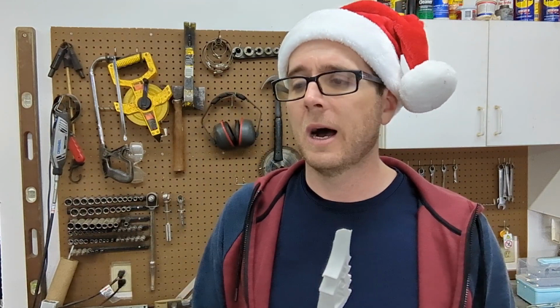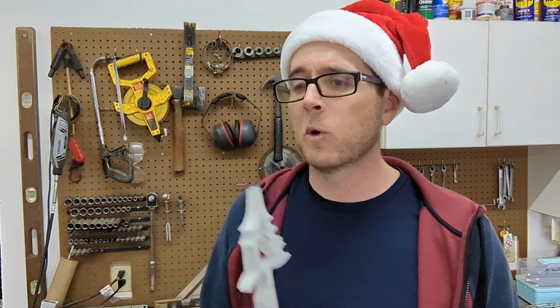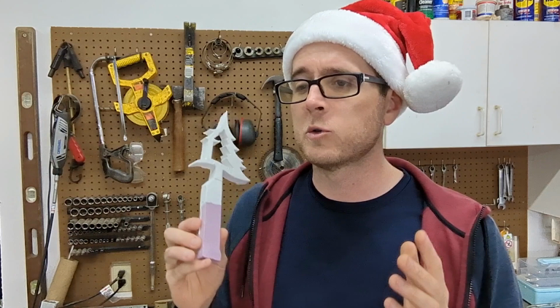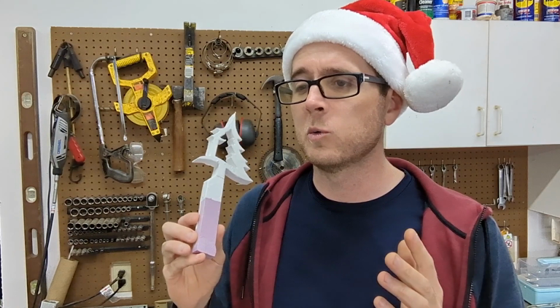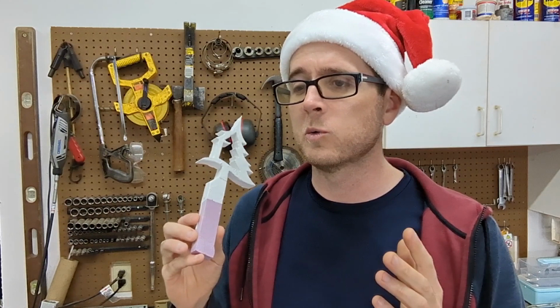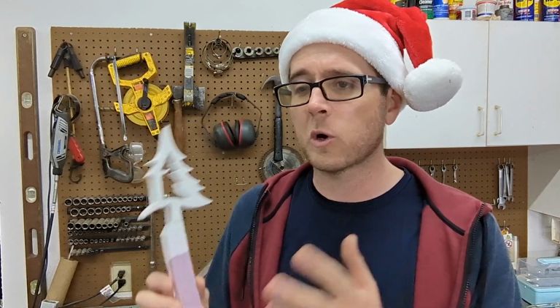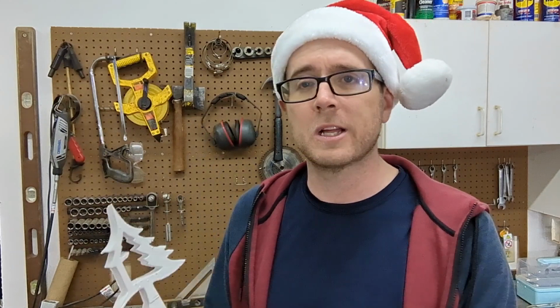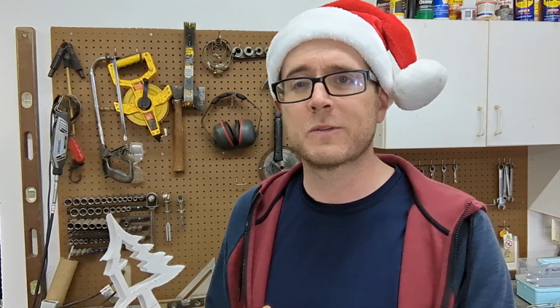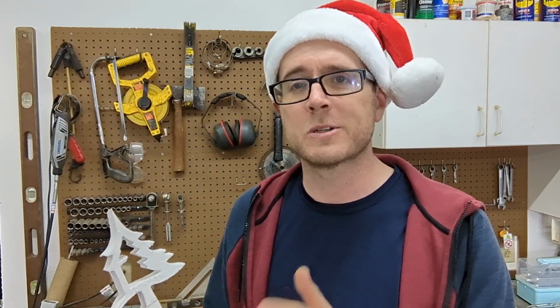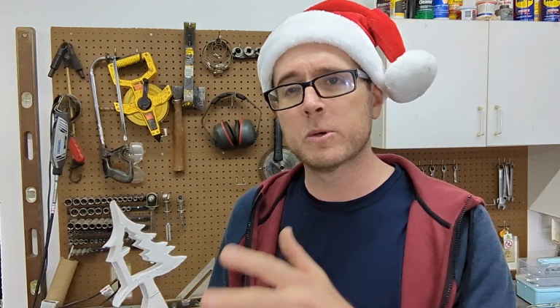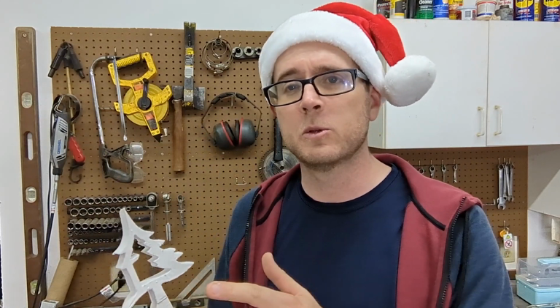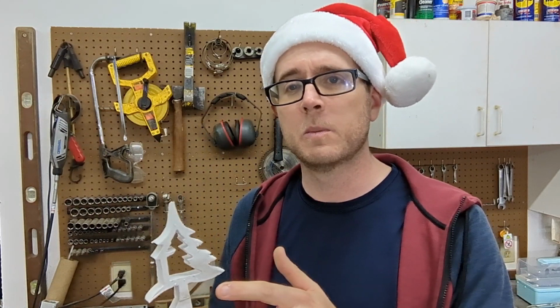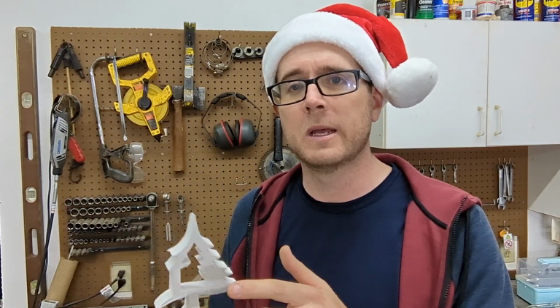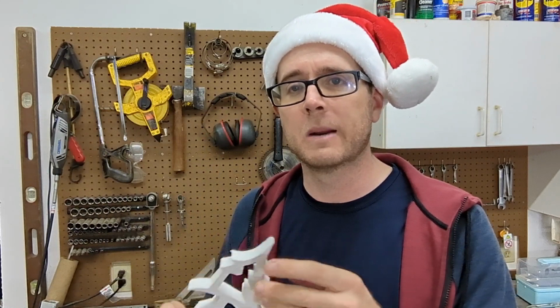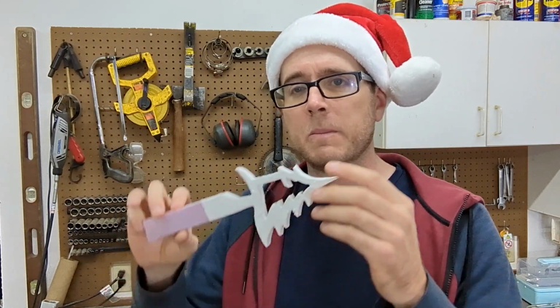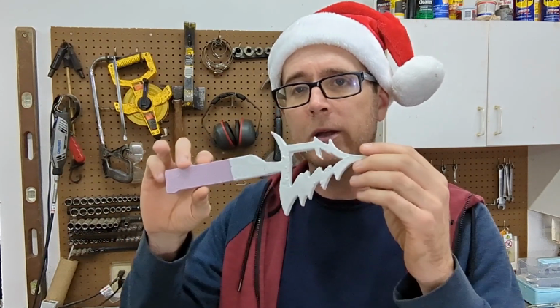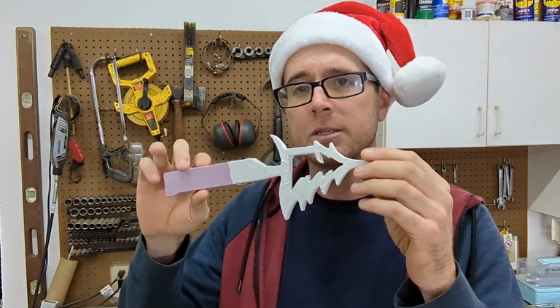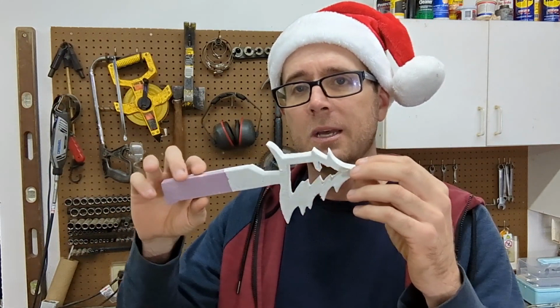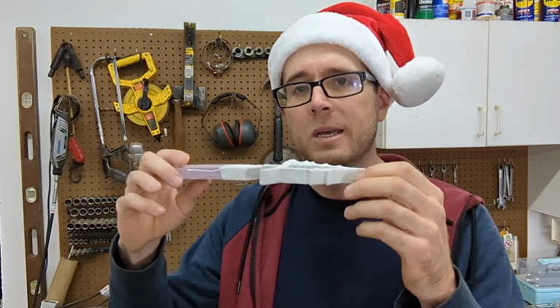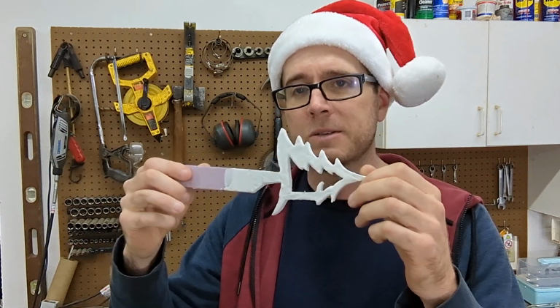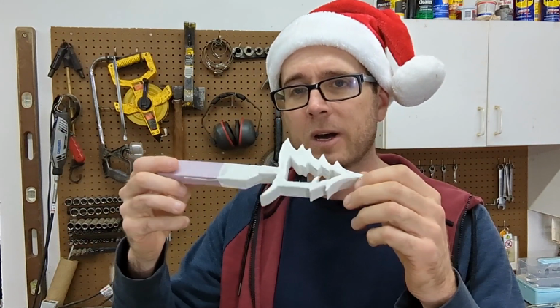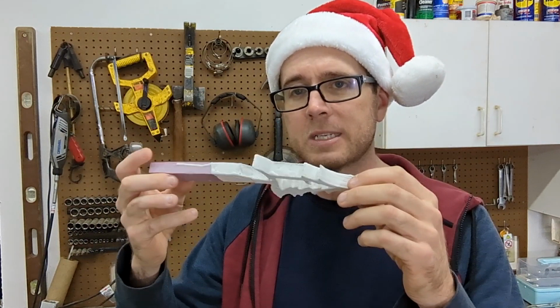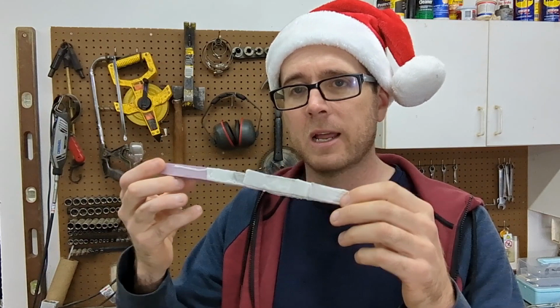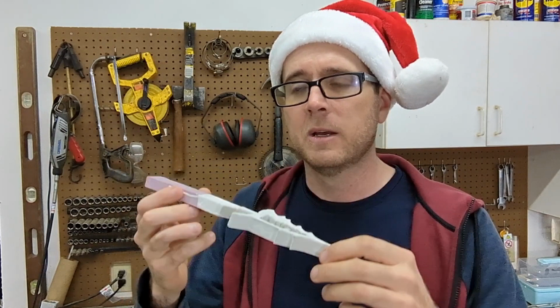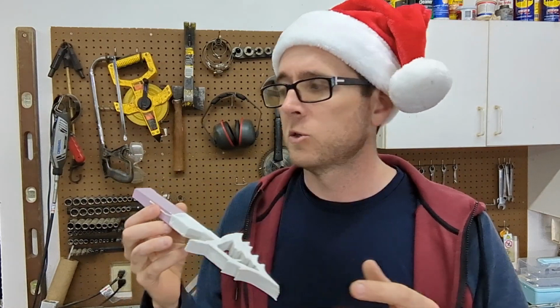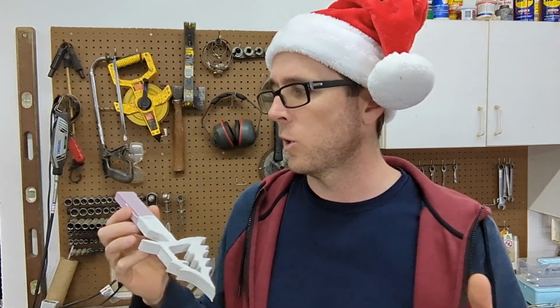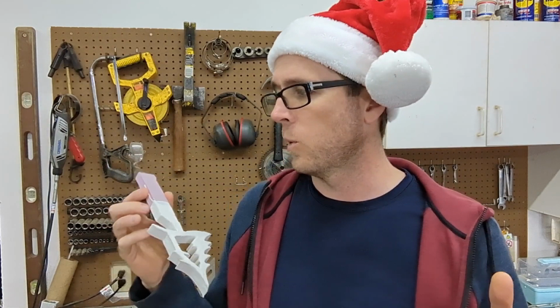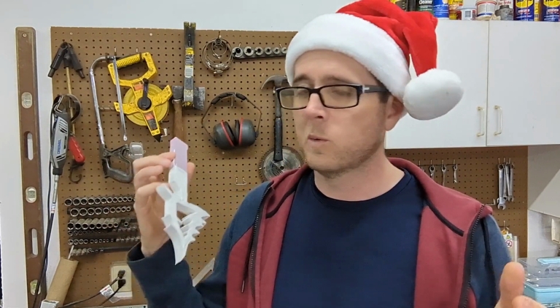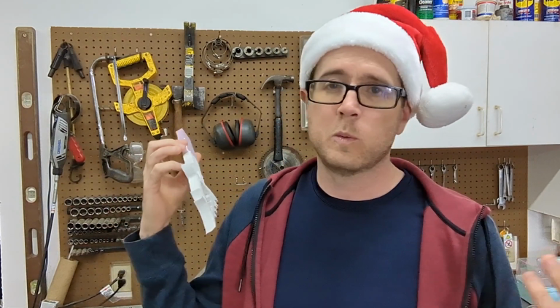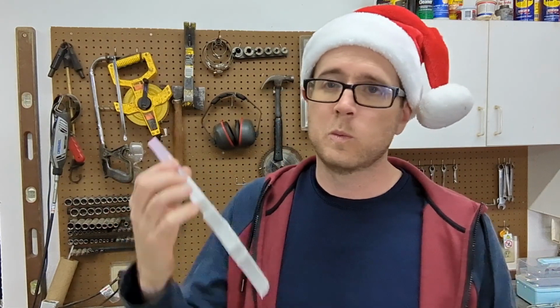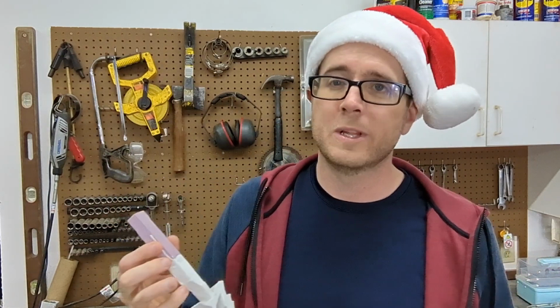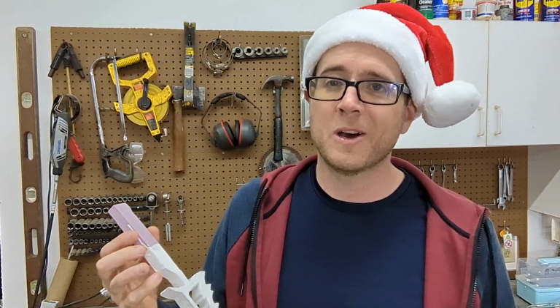I'm going to start the electric furnace, put some aluminum in it, and bury this in some fine sand.